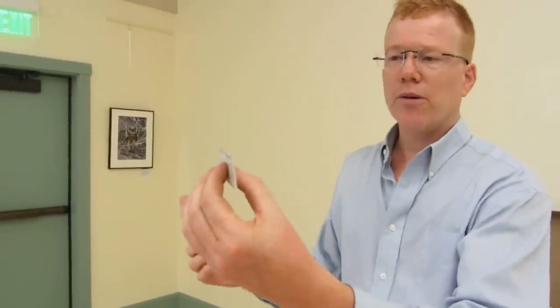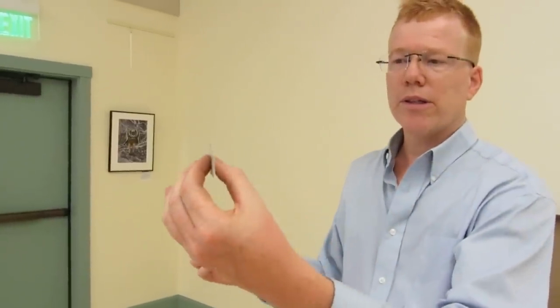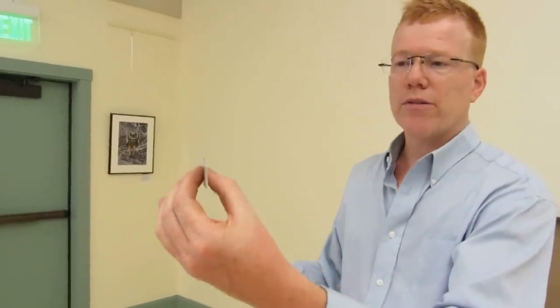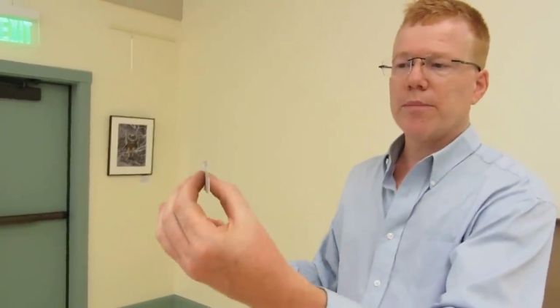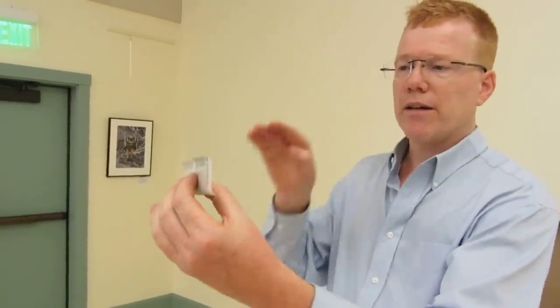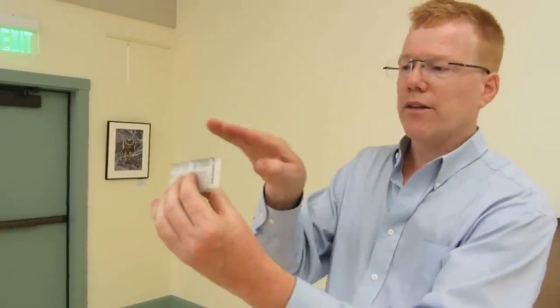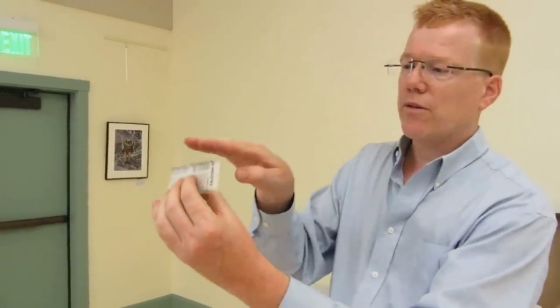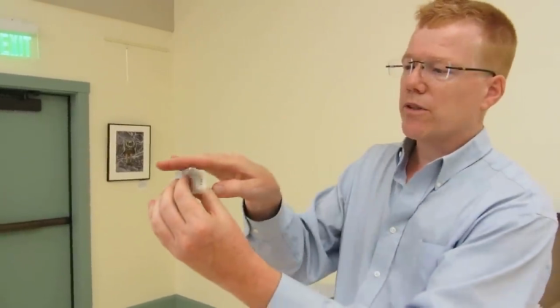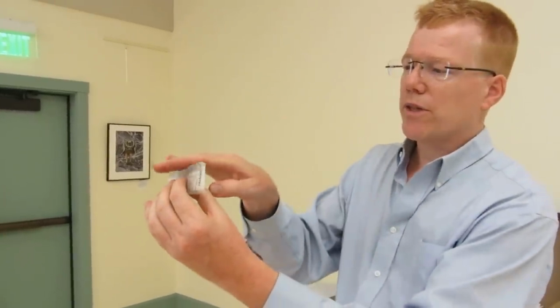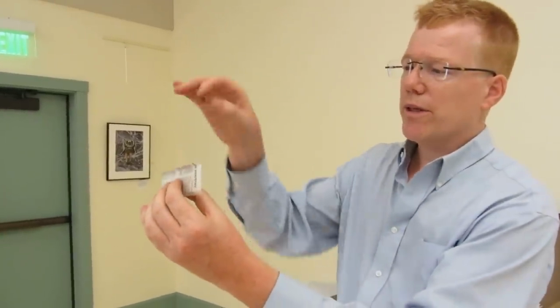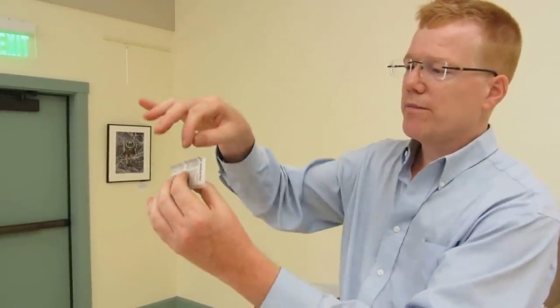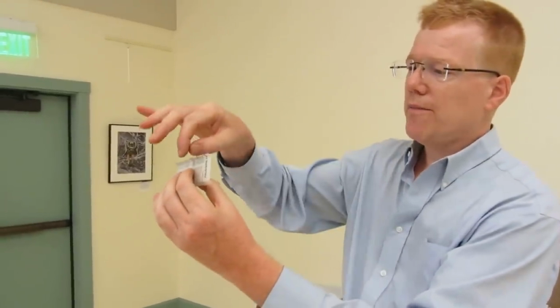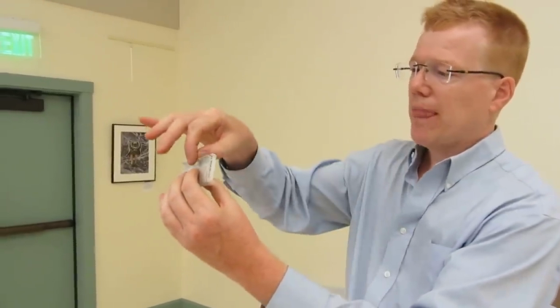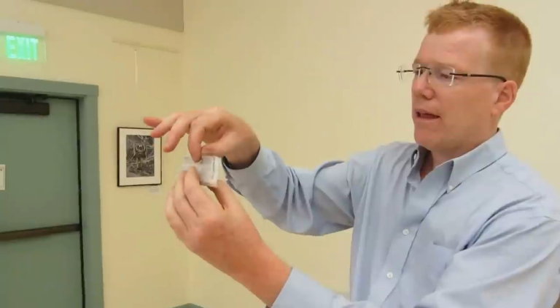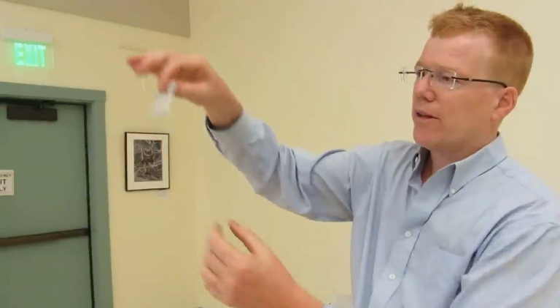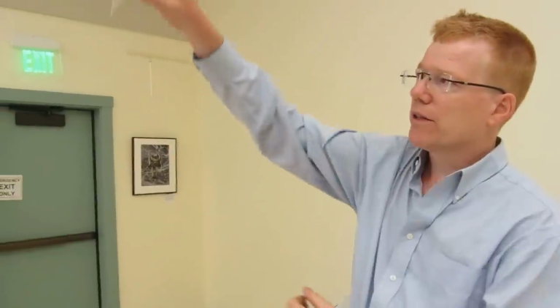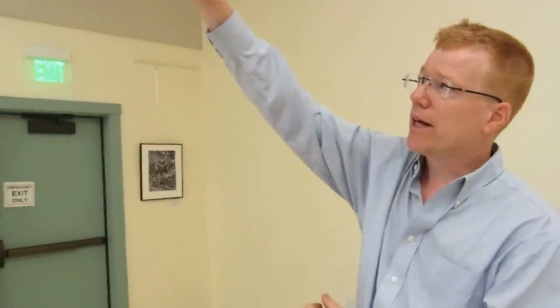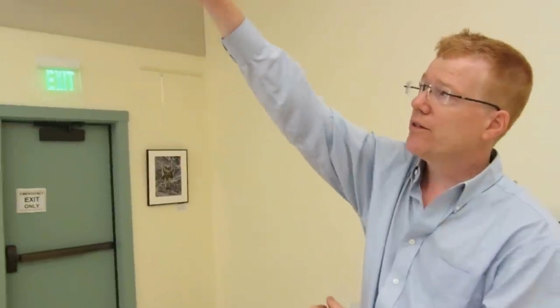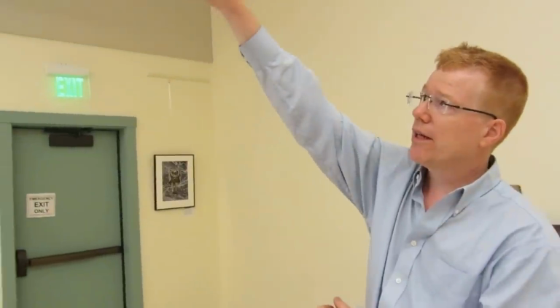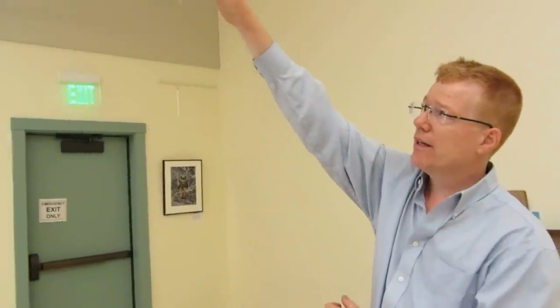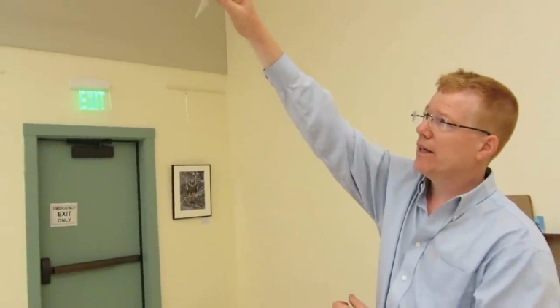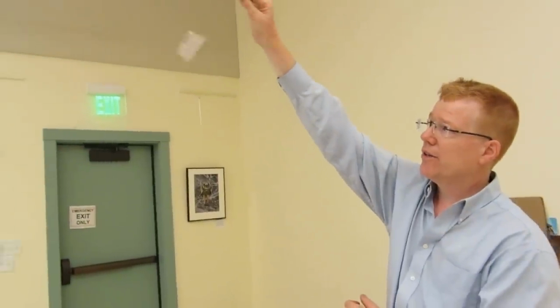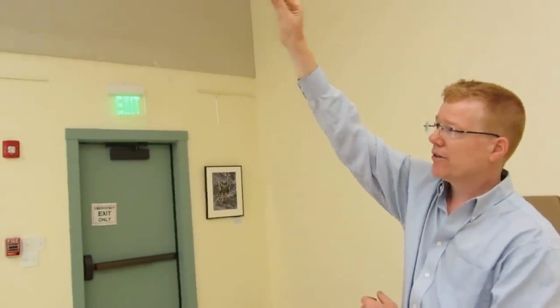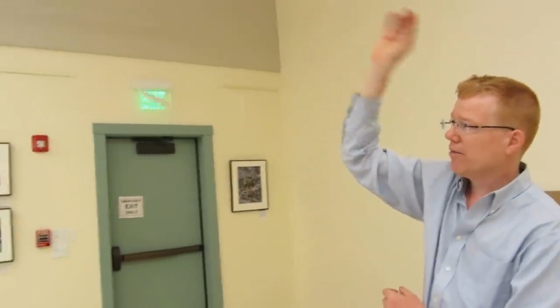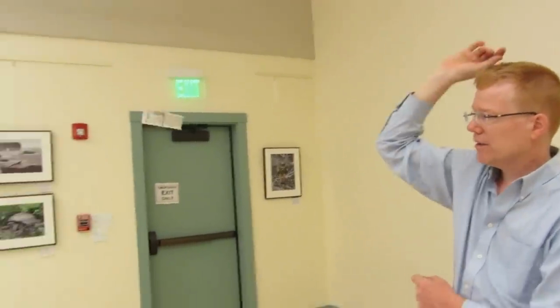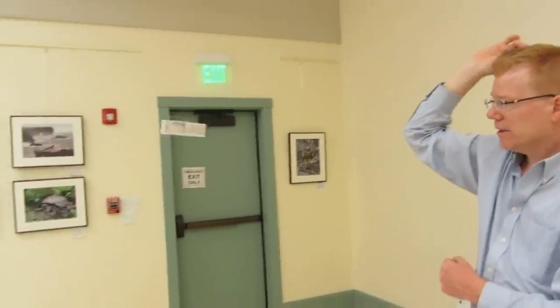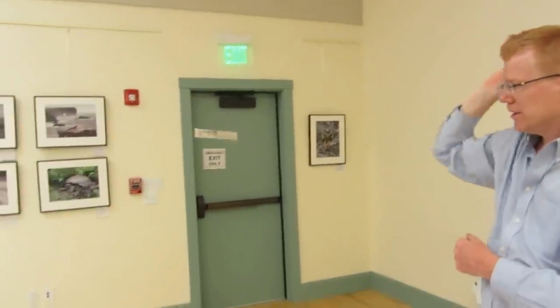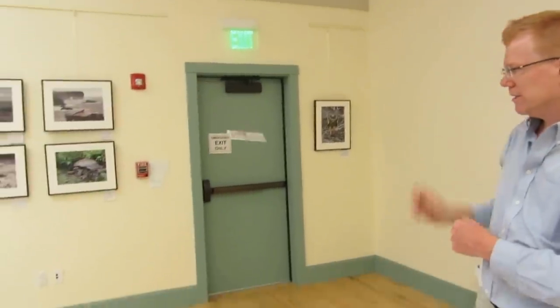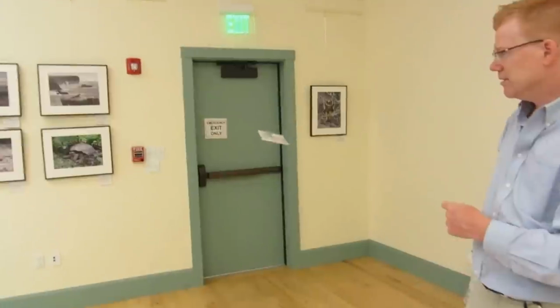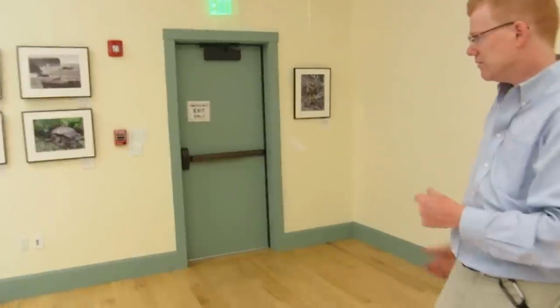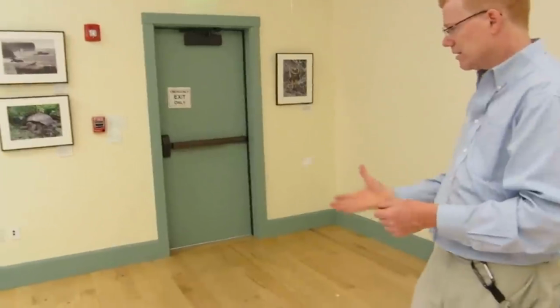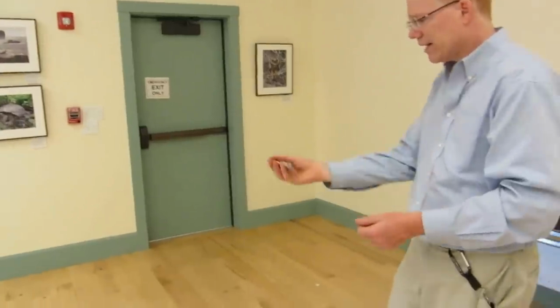You hold it straight up and down, and the fold is going away from you. And you hold it as high as you can, and you just drop it. Flies like that.